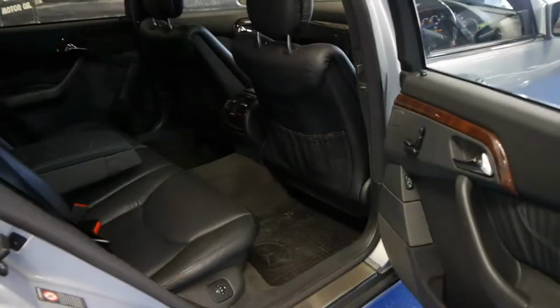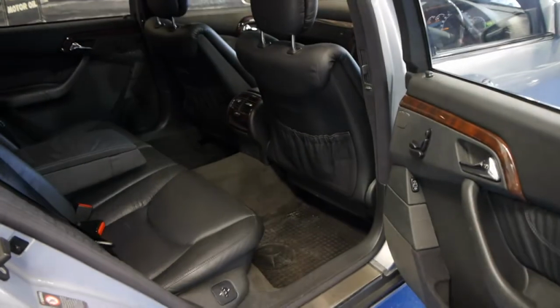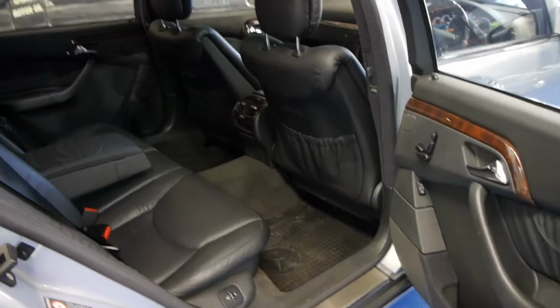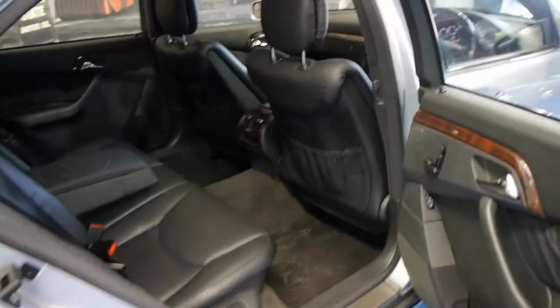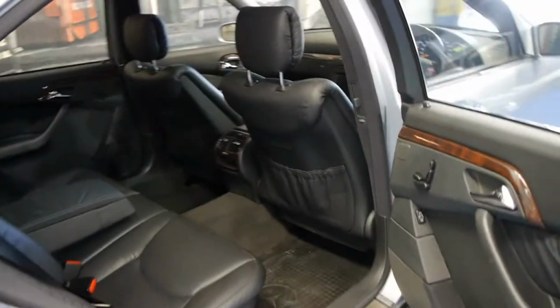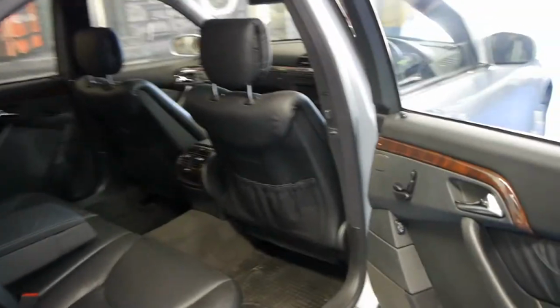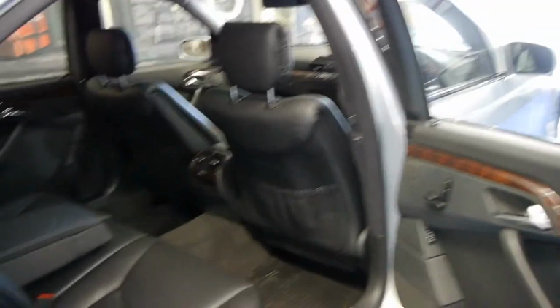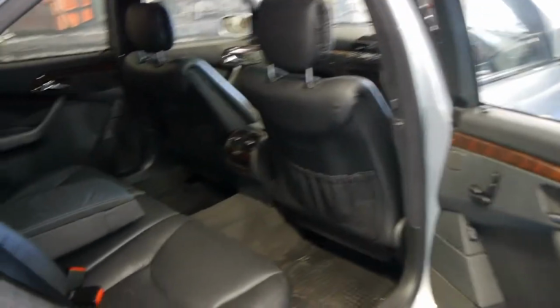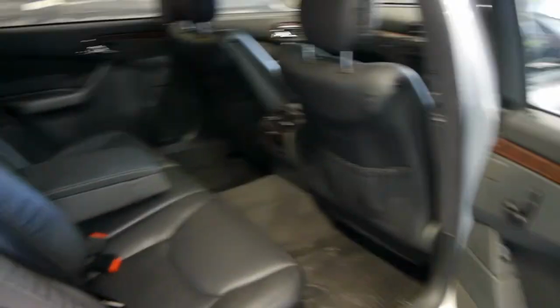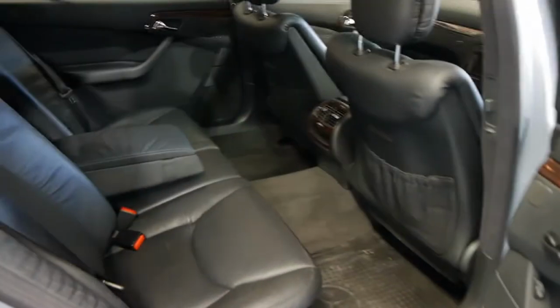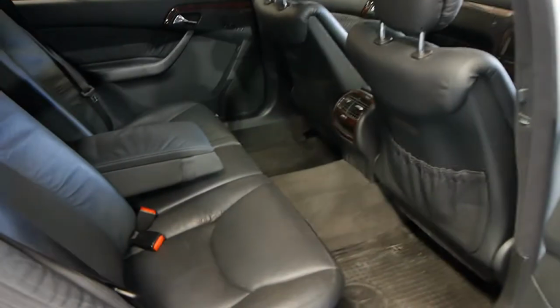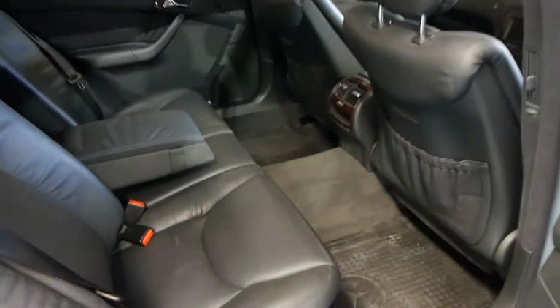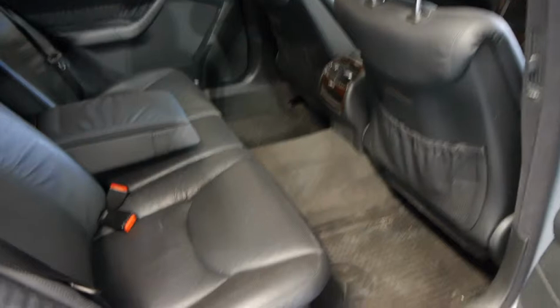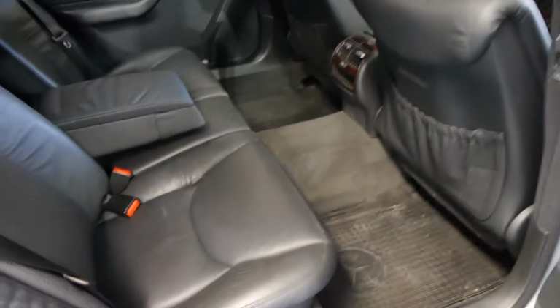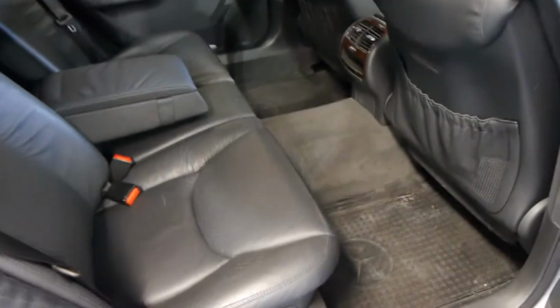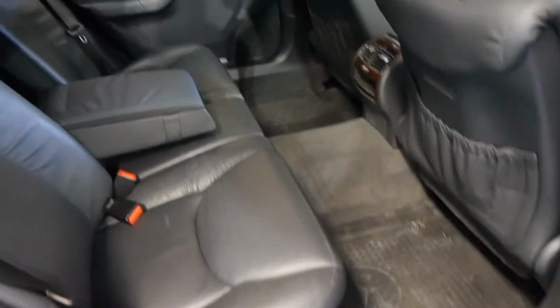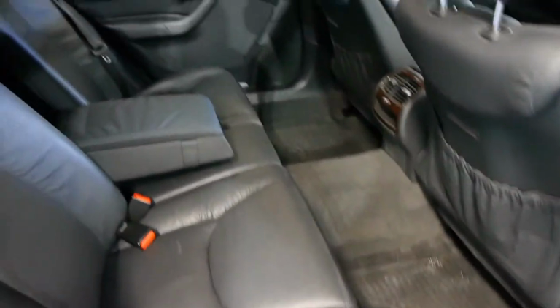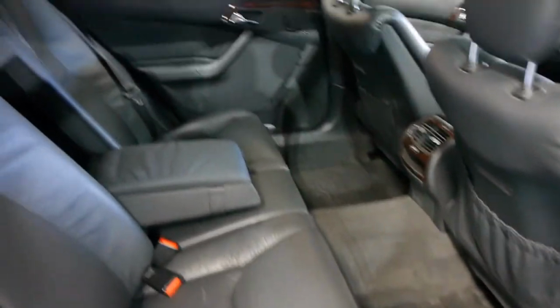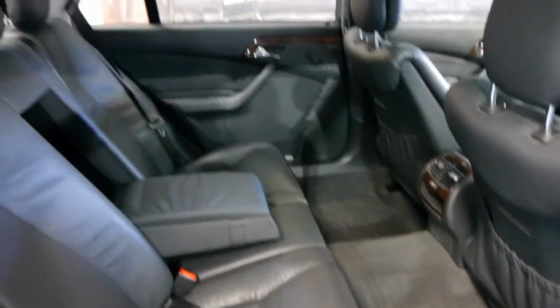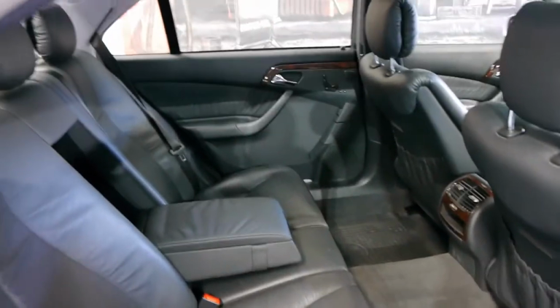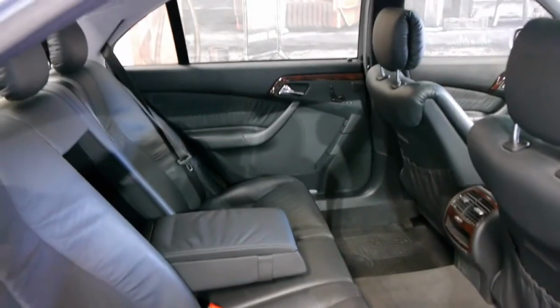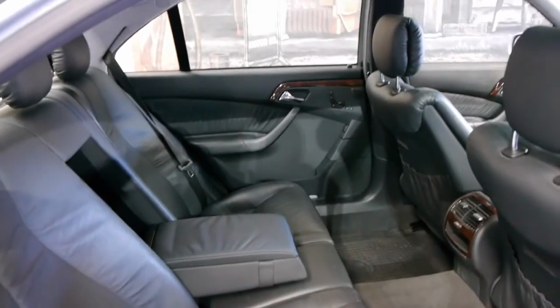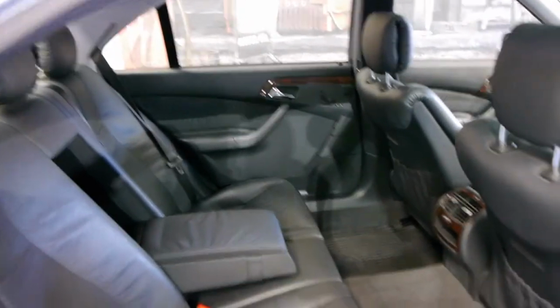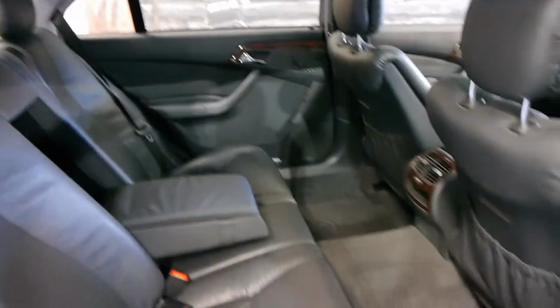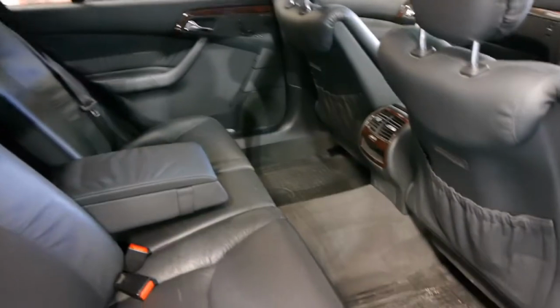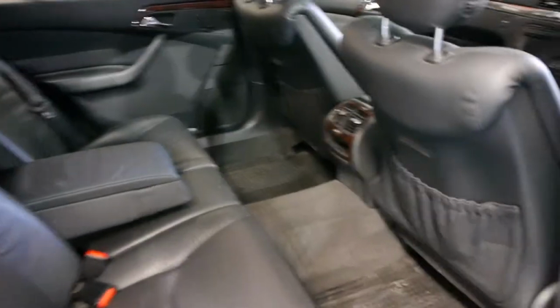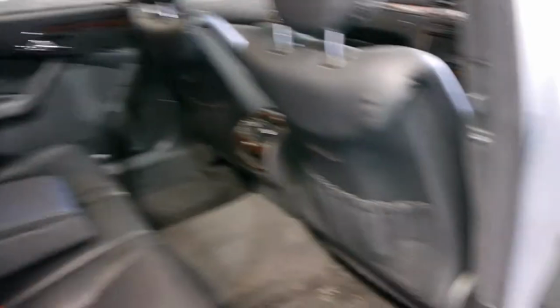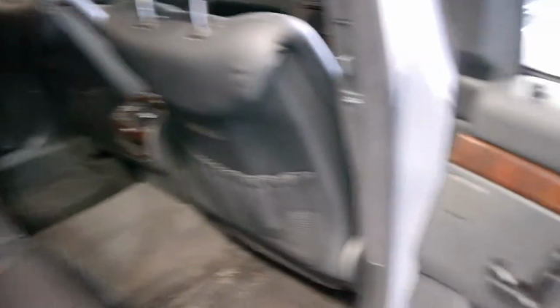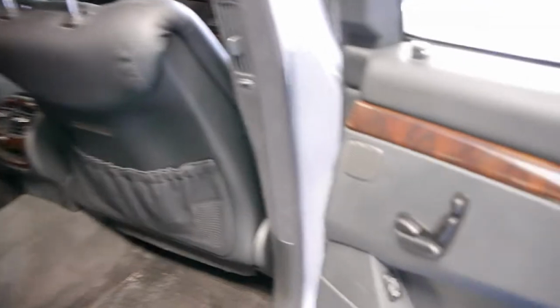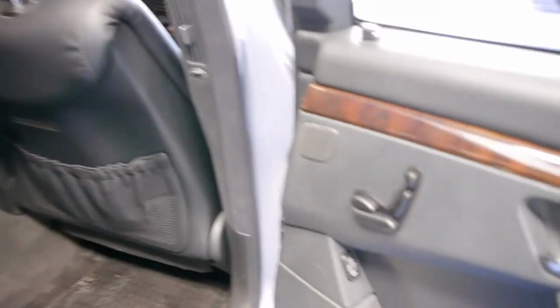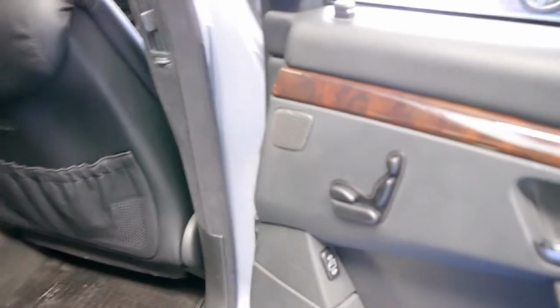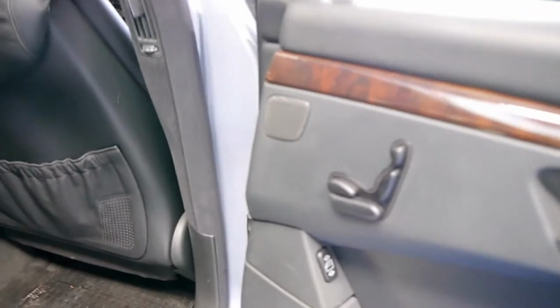Being an L, or long wheelbase, you have significantly more room in the back — absolutely unbelievable. And you've got an electric rear seat.